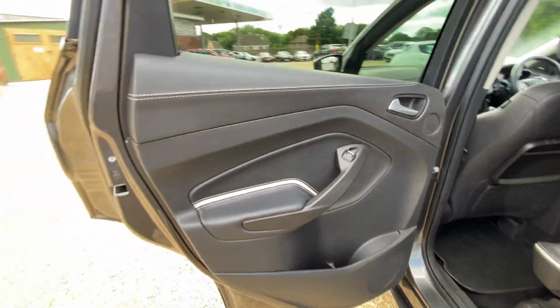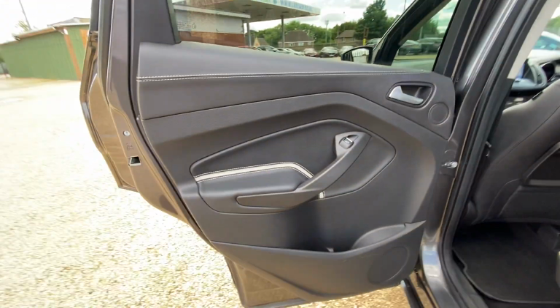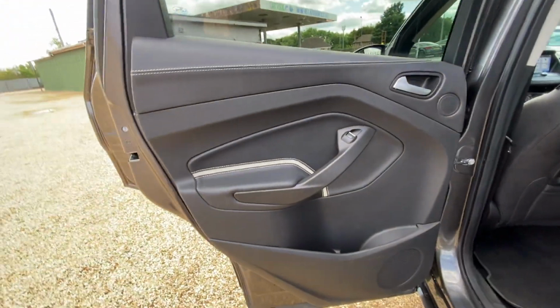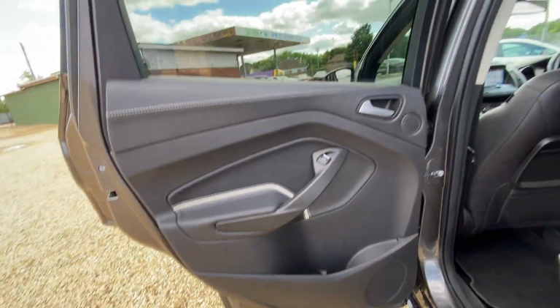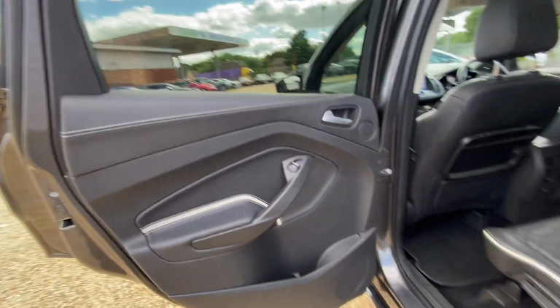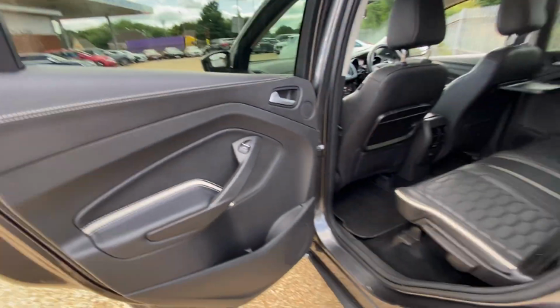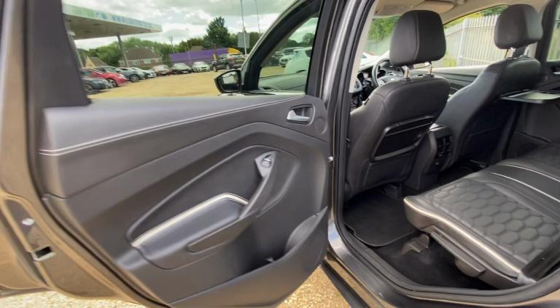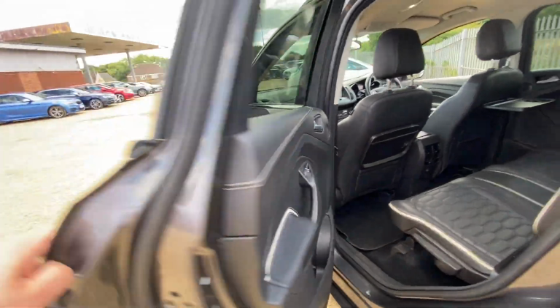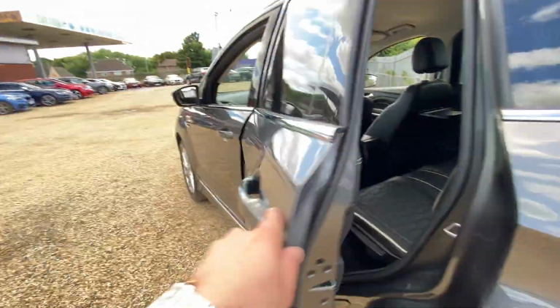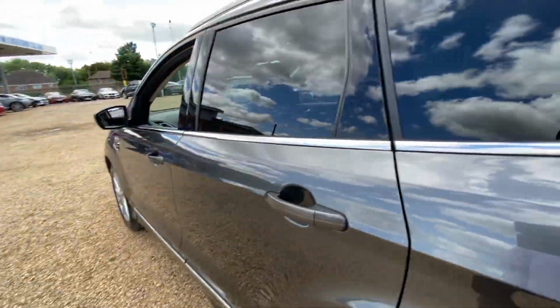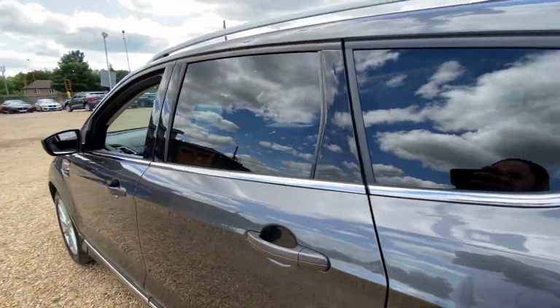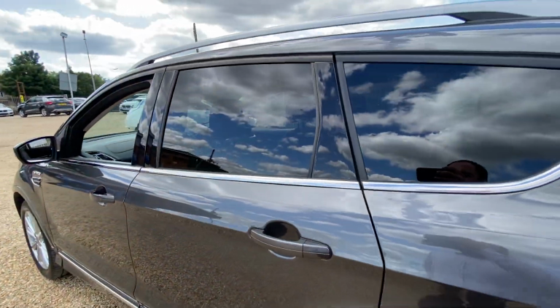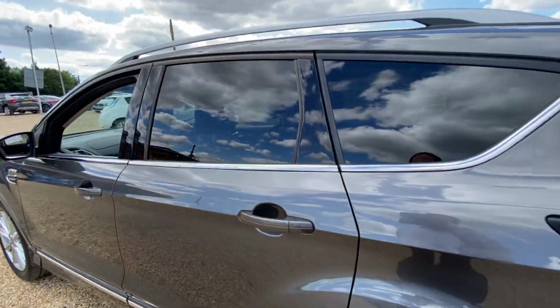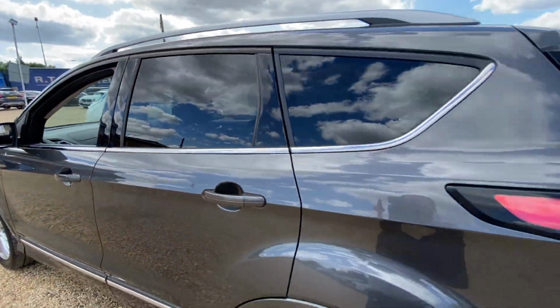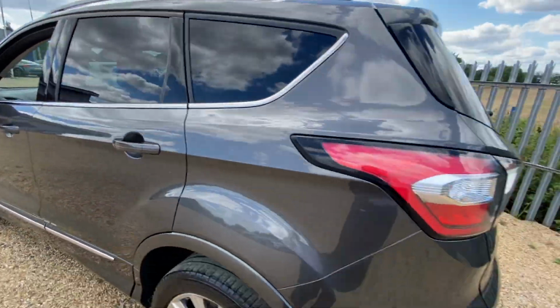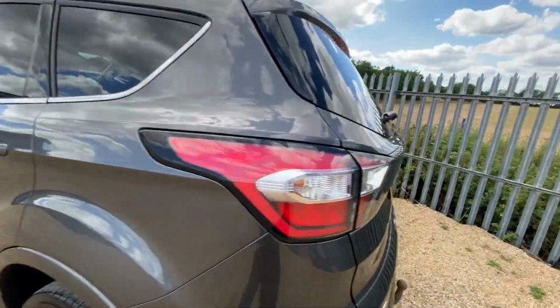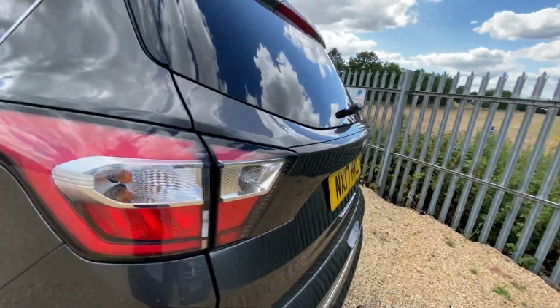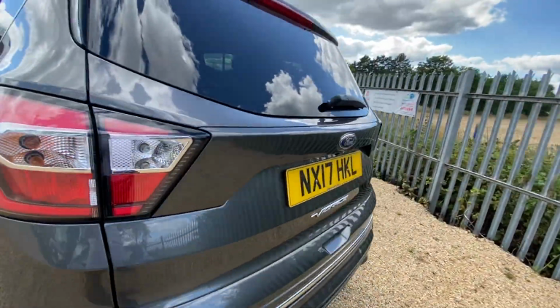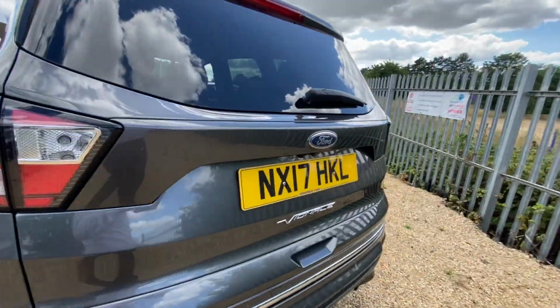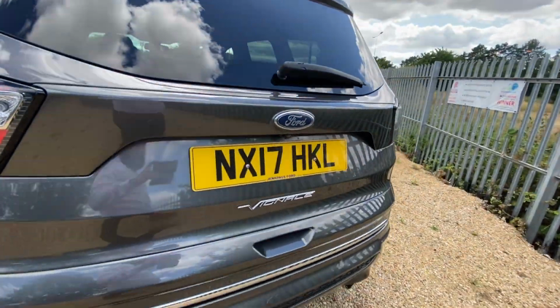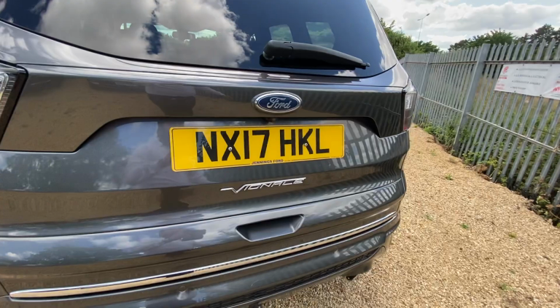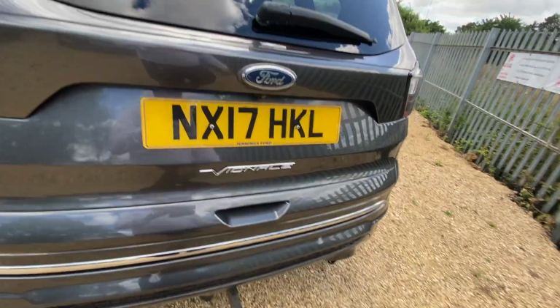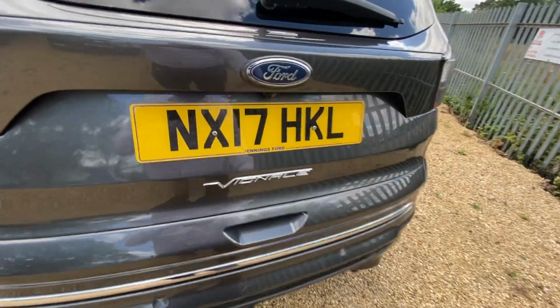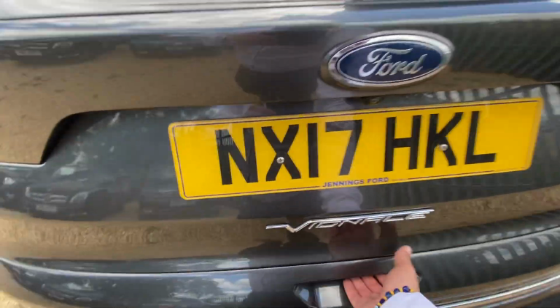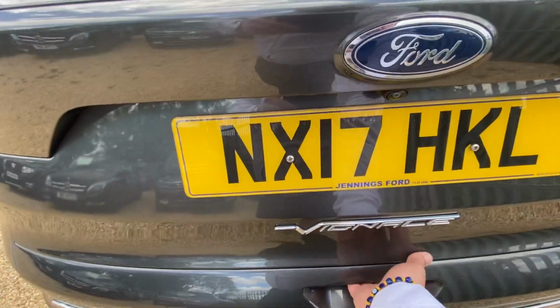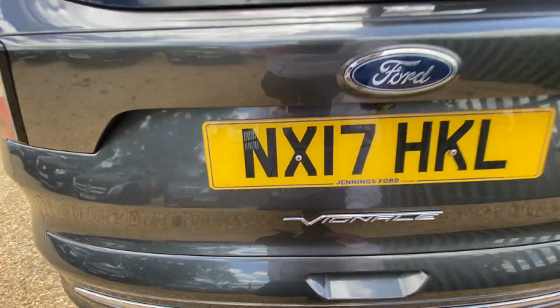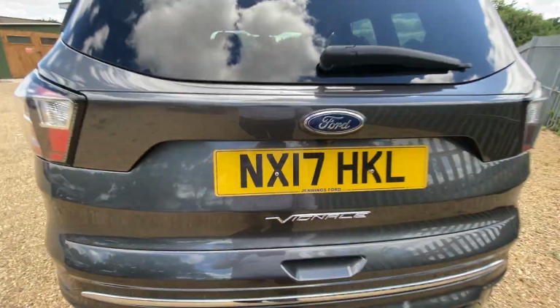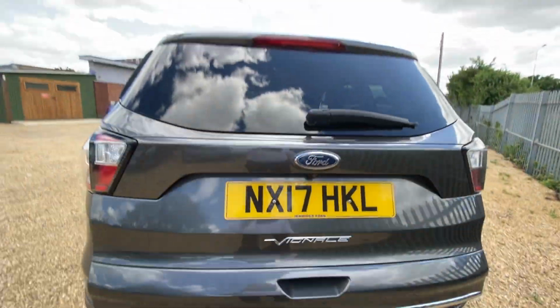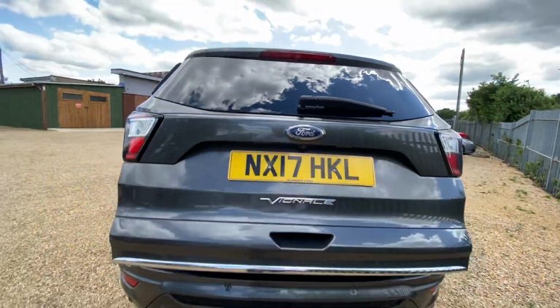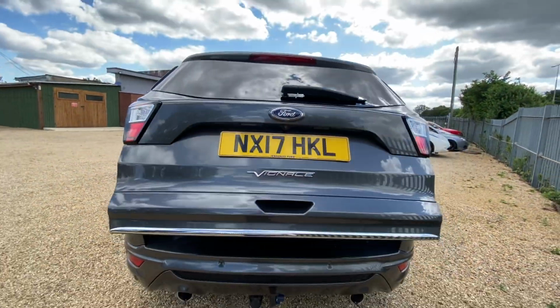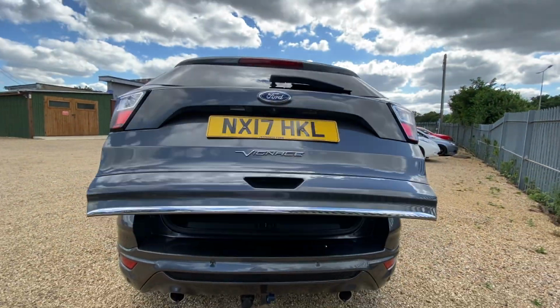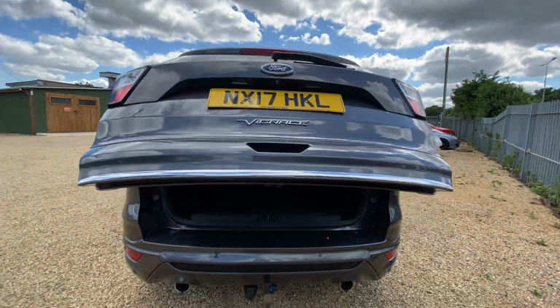The door cards are in very good condition and you have full privacy glass as well. At the rear you have a fully electric tailgate — press the button and the tailgate will open for you.